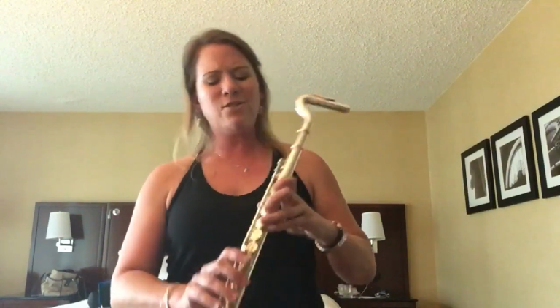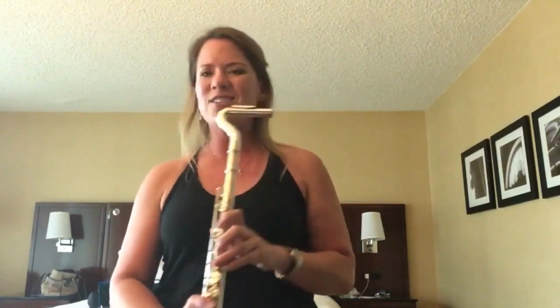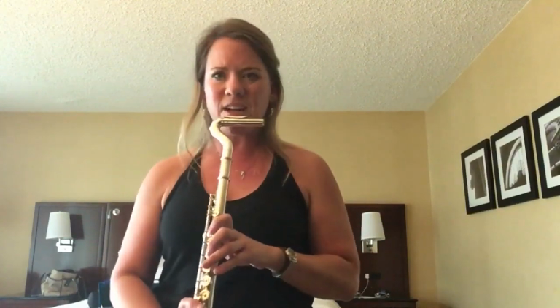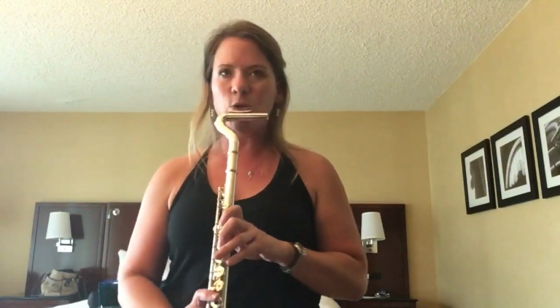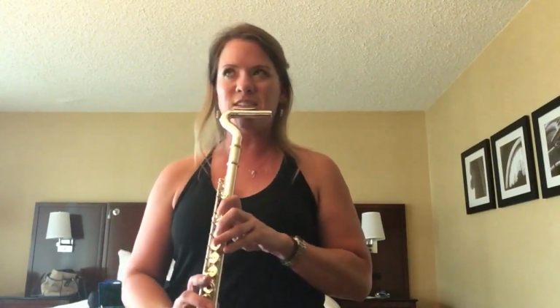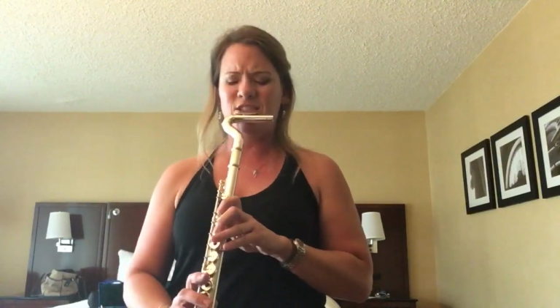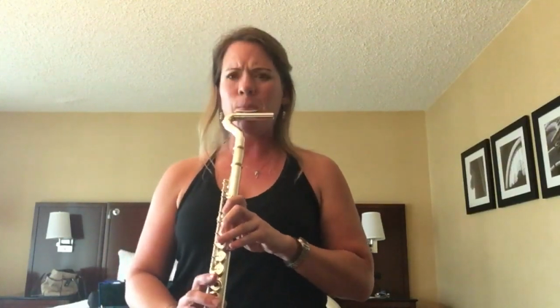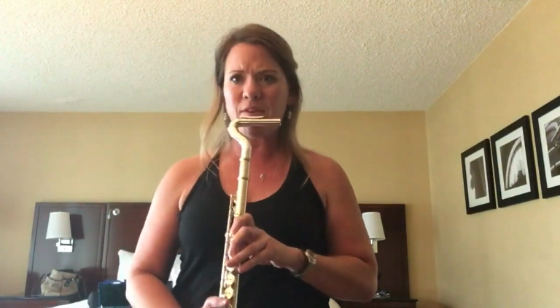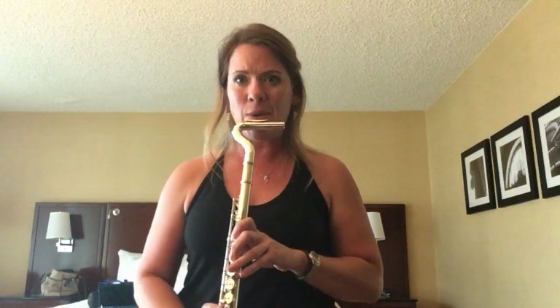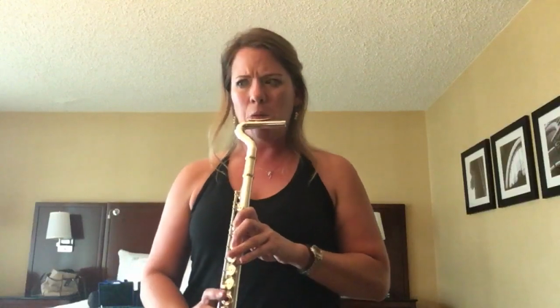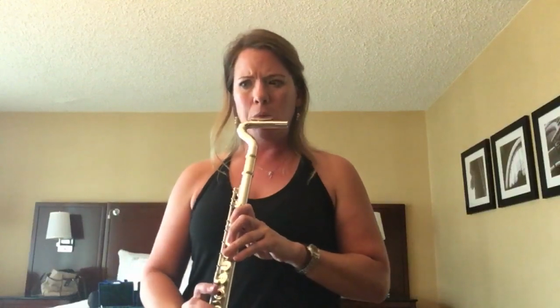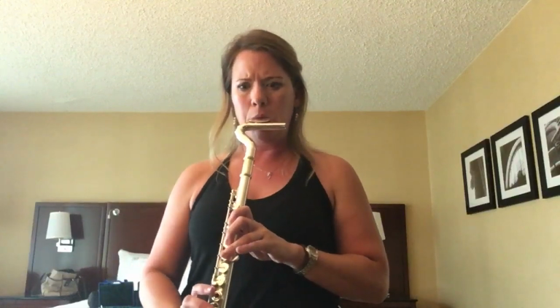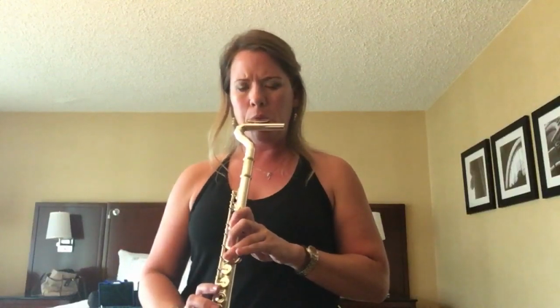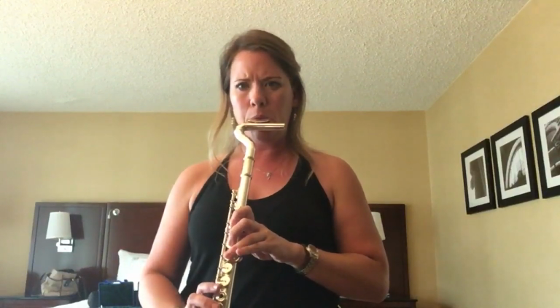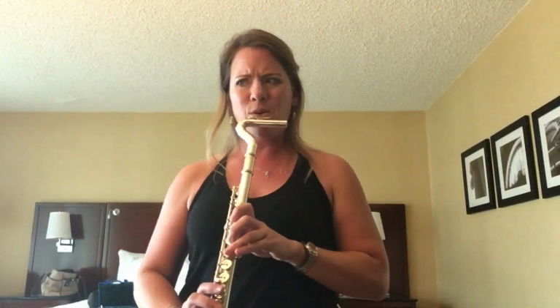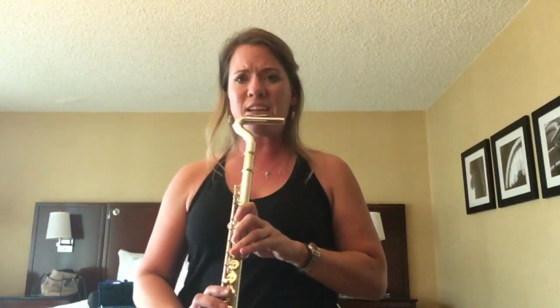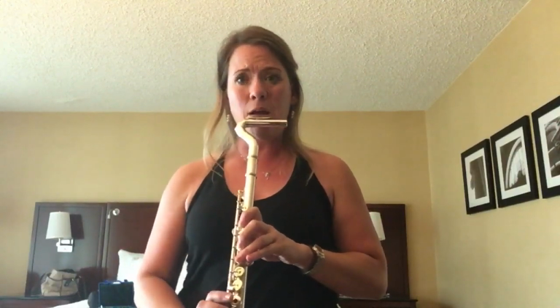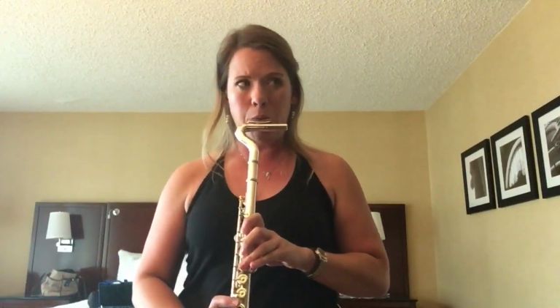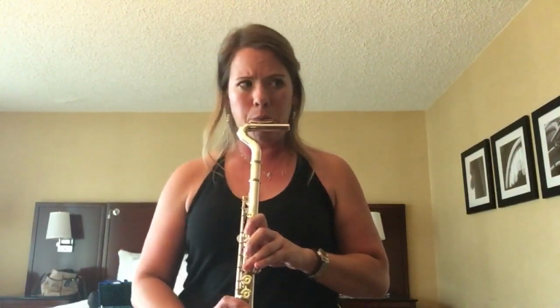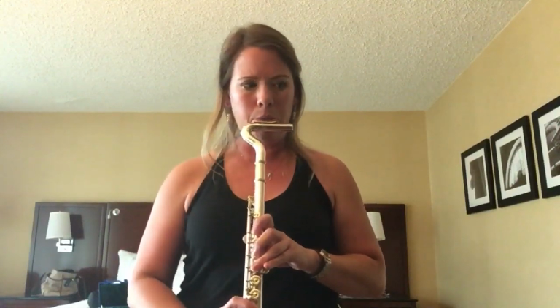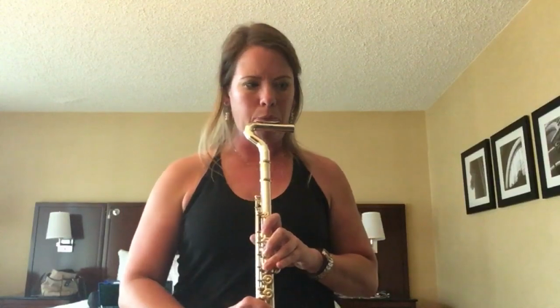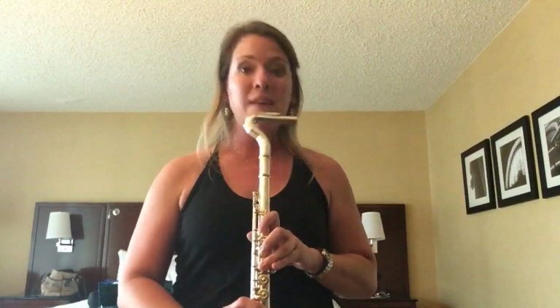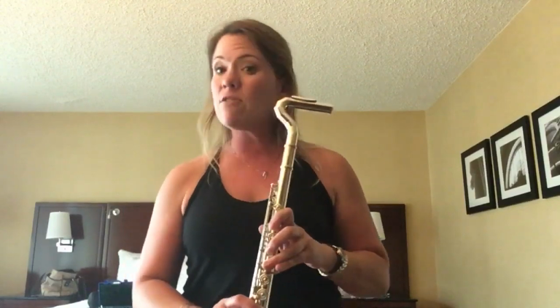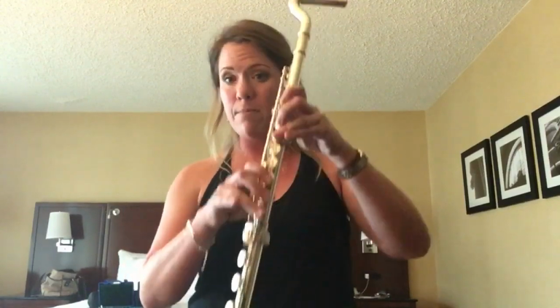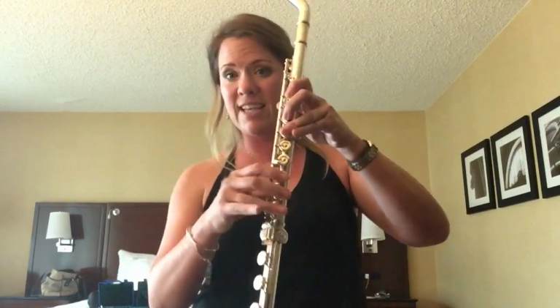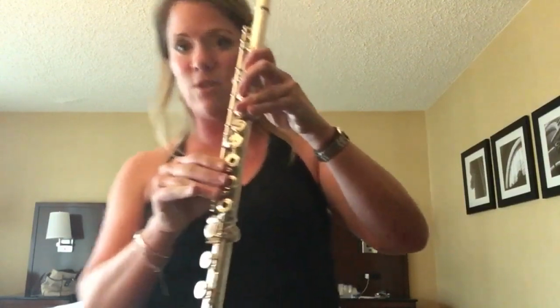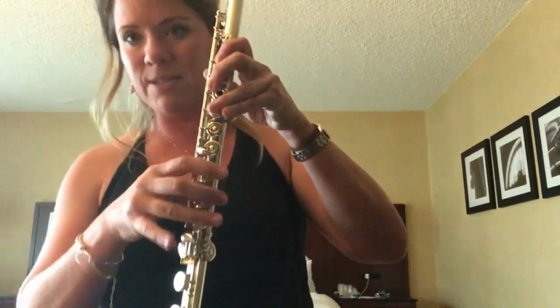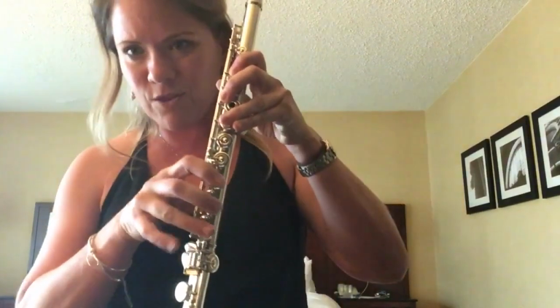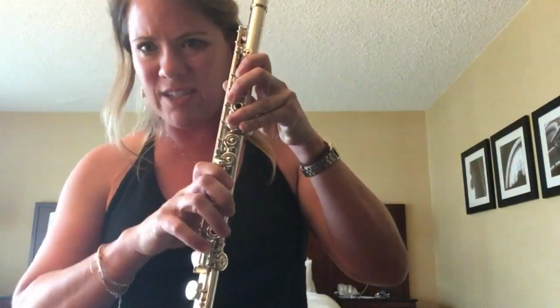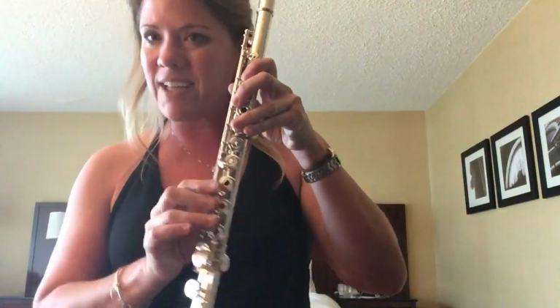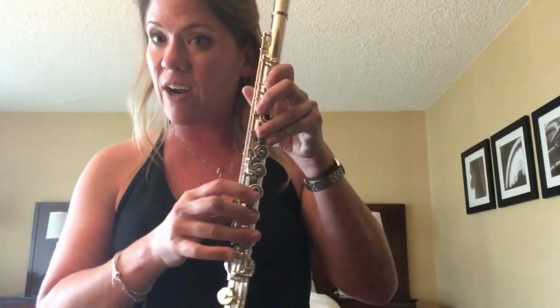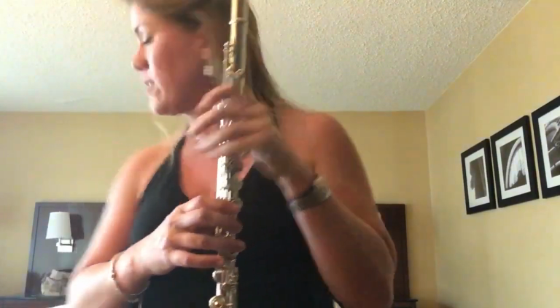You can hear it's hard for me to cover the holes because I have to adjust where my fingers go. I really have to think about it. The sound is great, but it takes some getting used to because my fingers want to go different places to try to hold it.